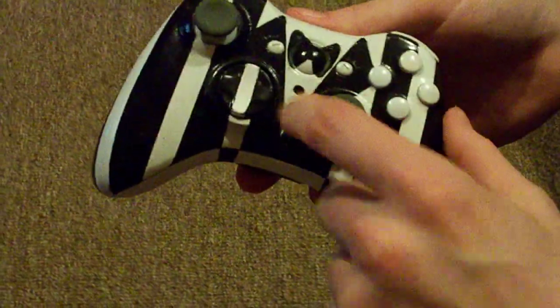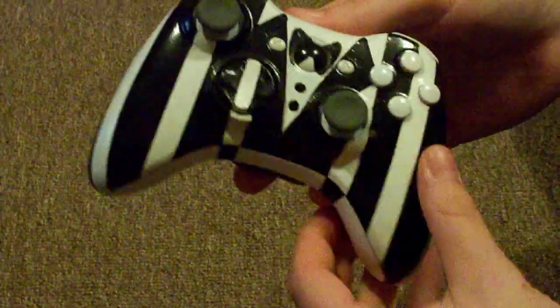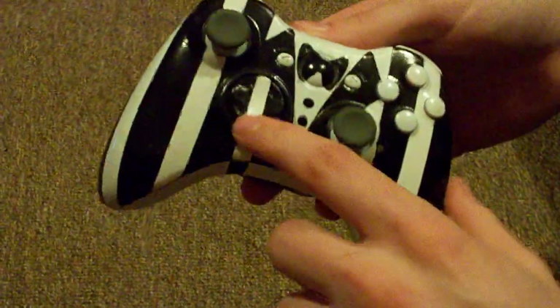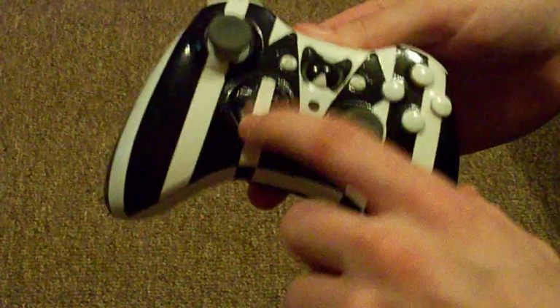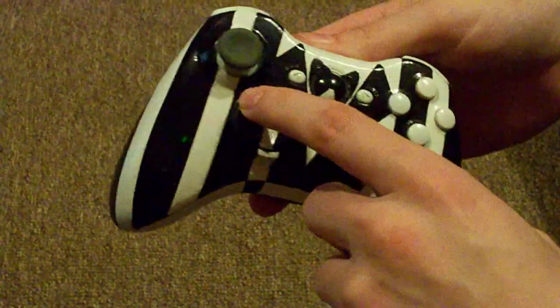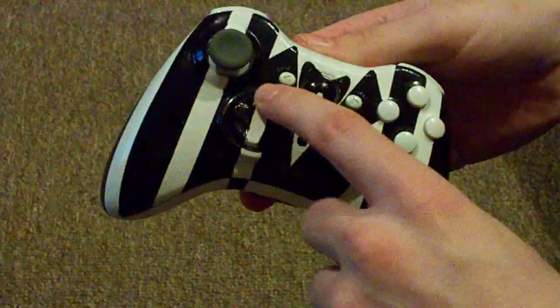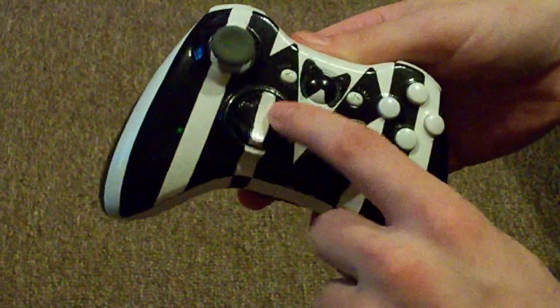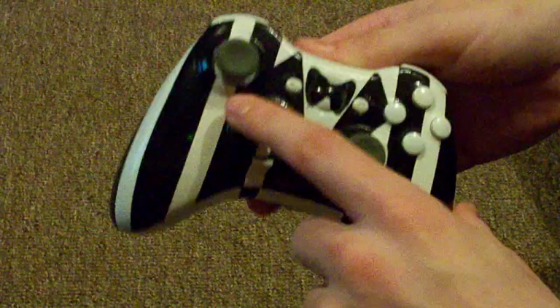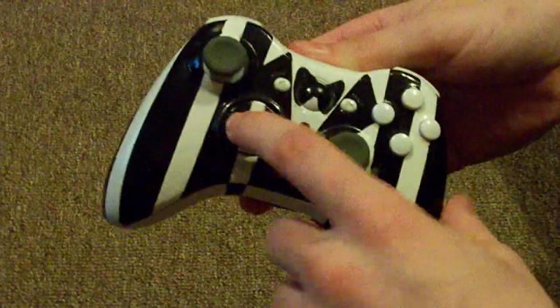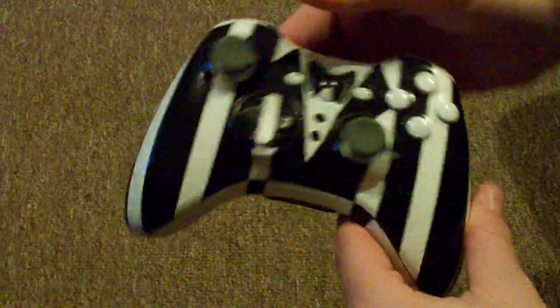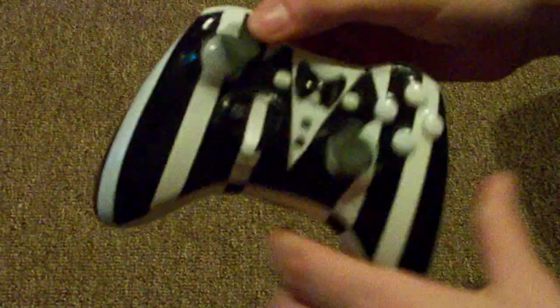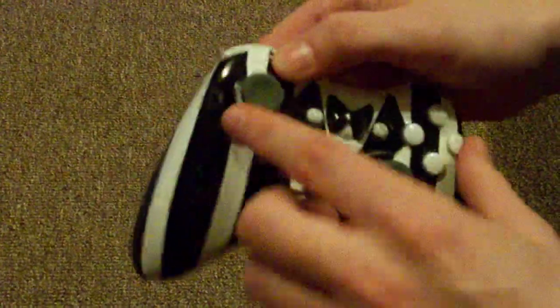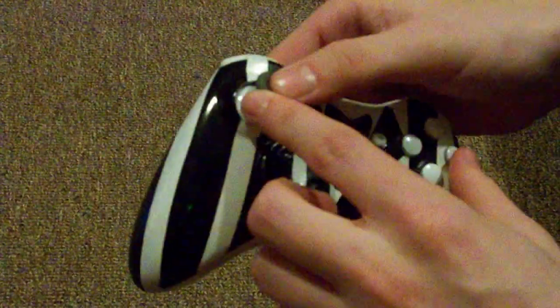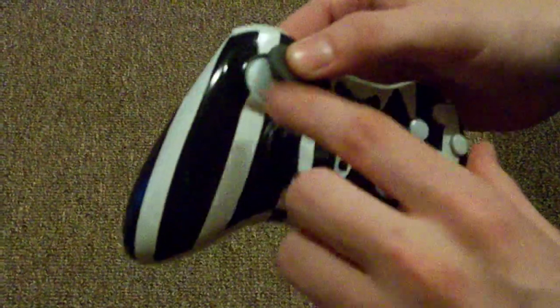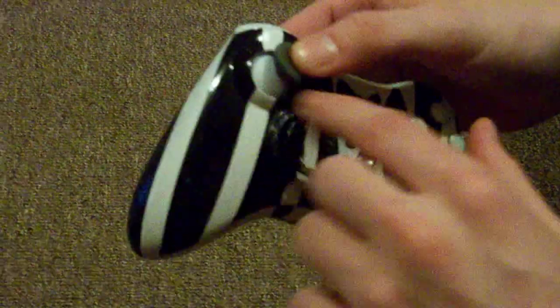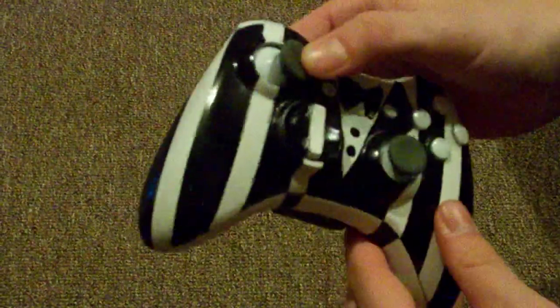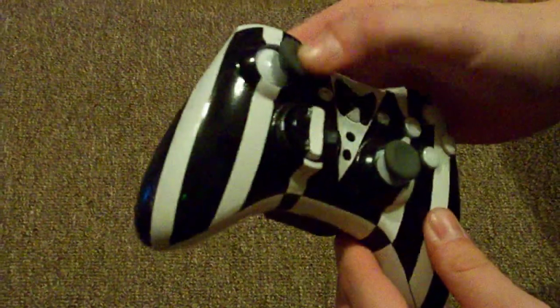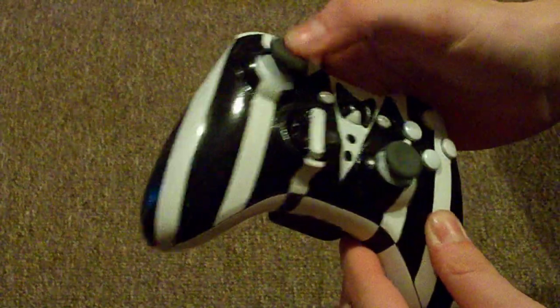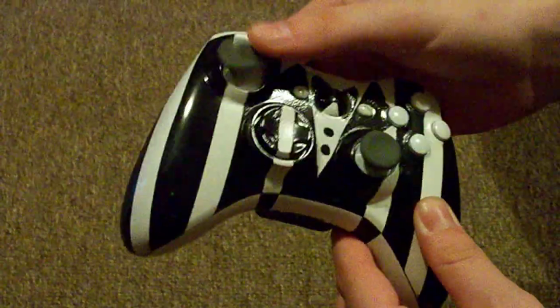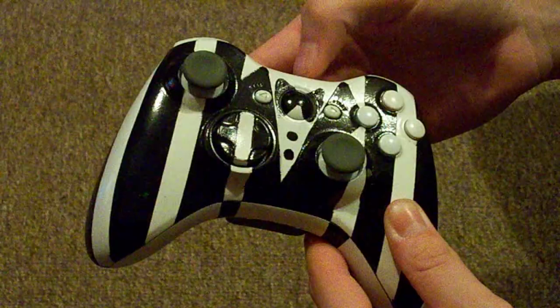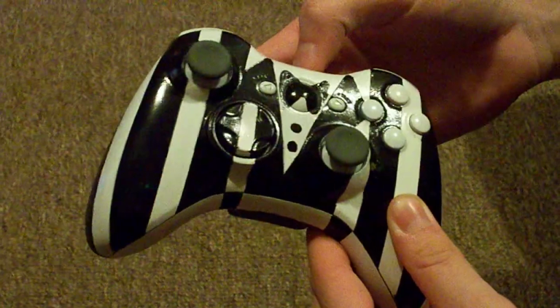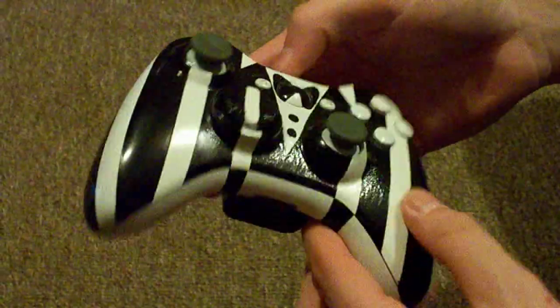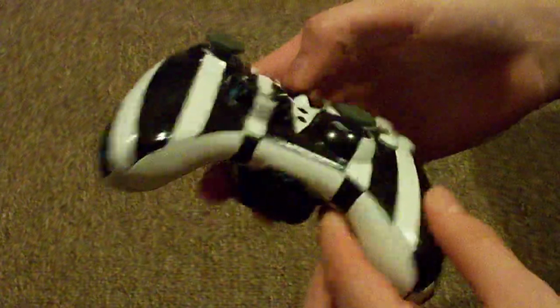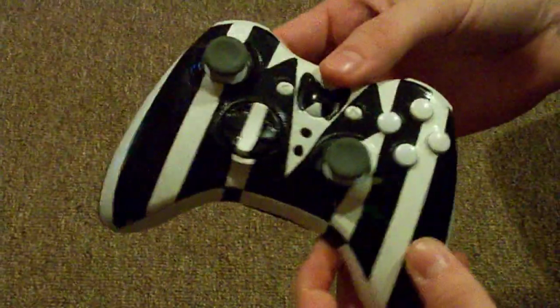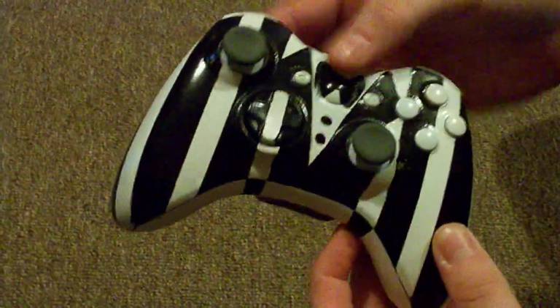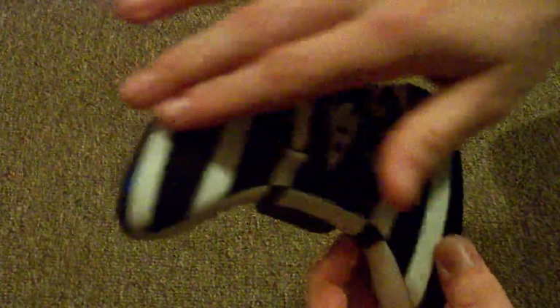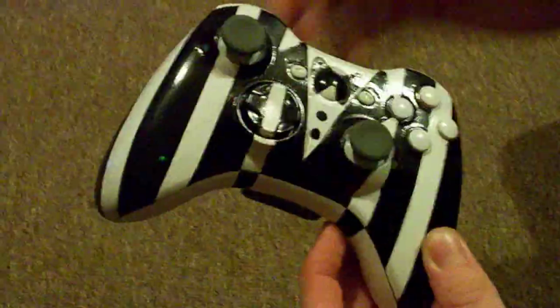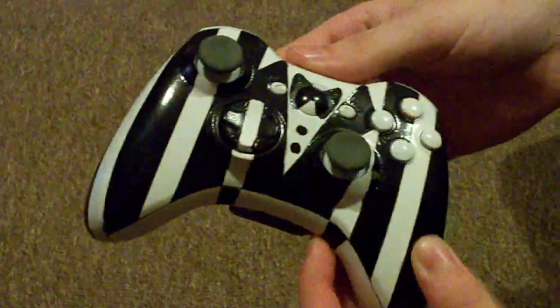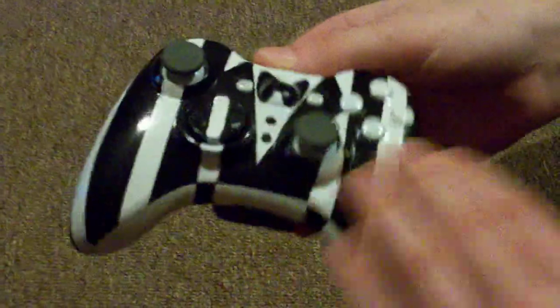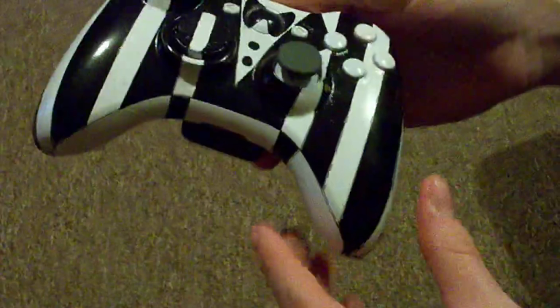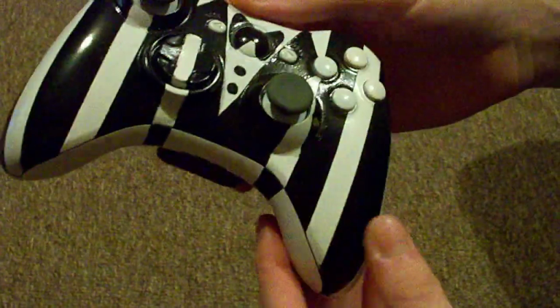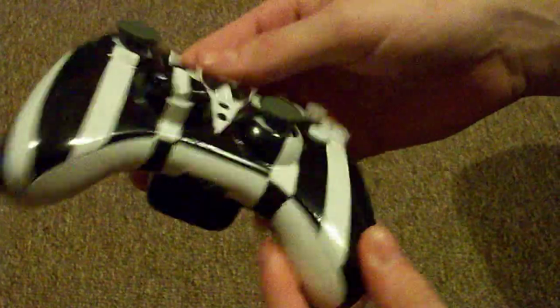Got your buttons, got the stripe actually going through the D-pad, still works fine. Did the eyeballs of the controller white, as always do something special with them. Really, really even, symmetrical.